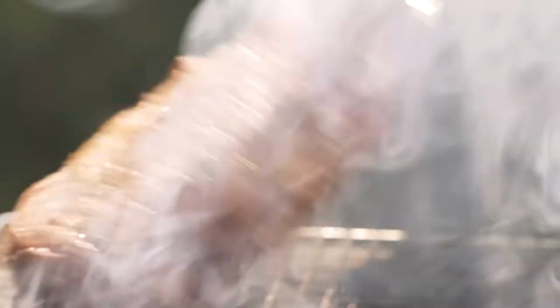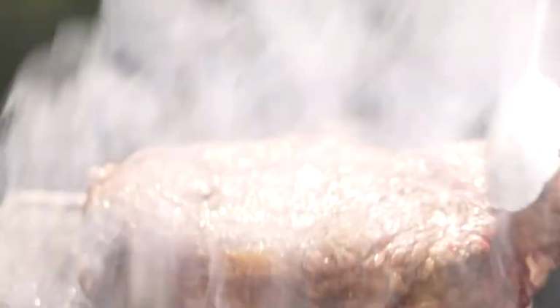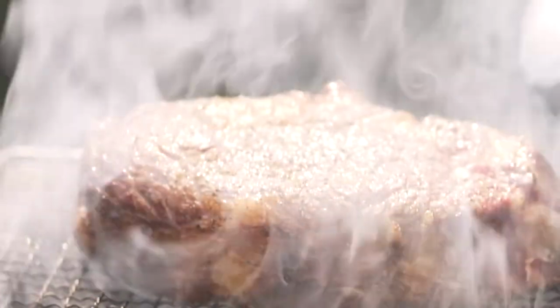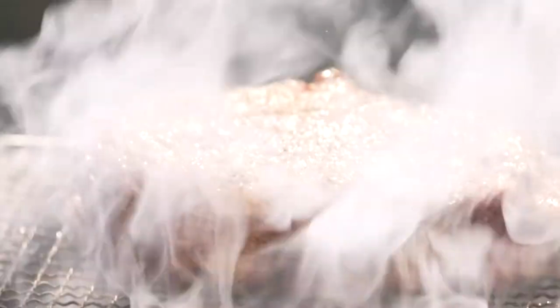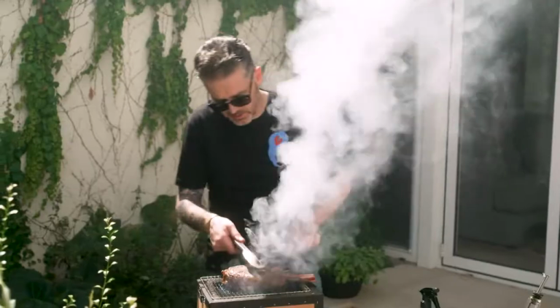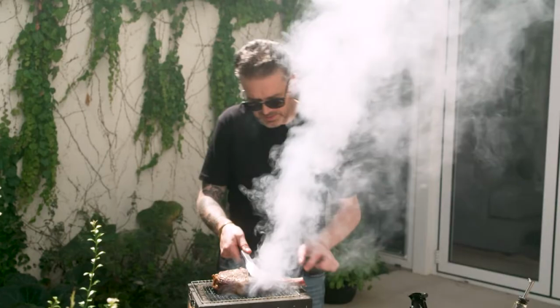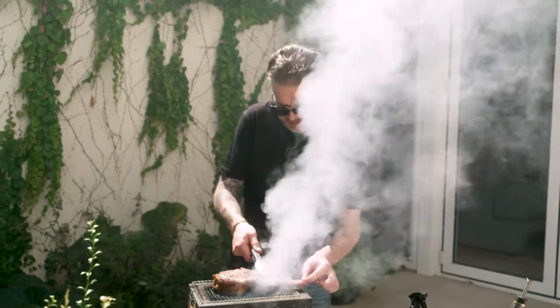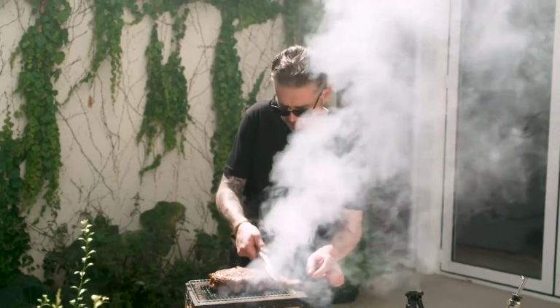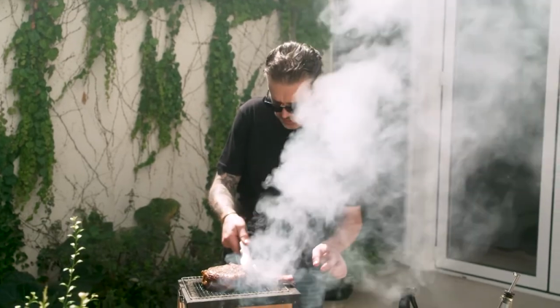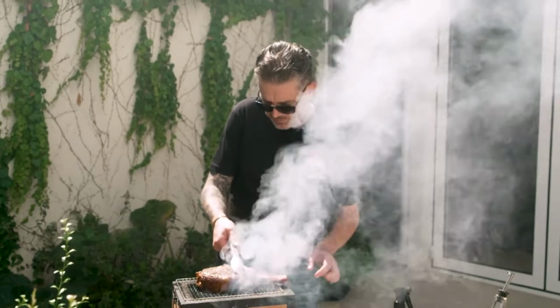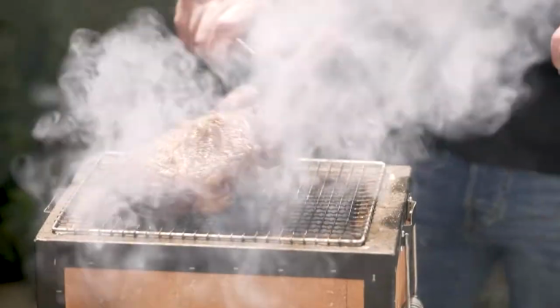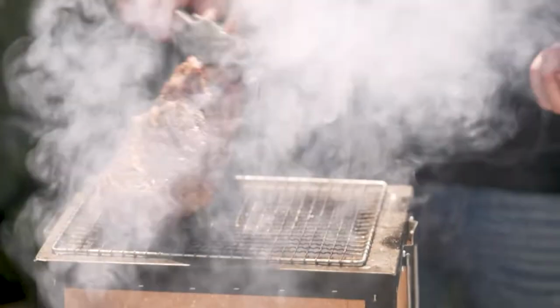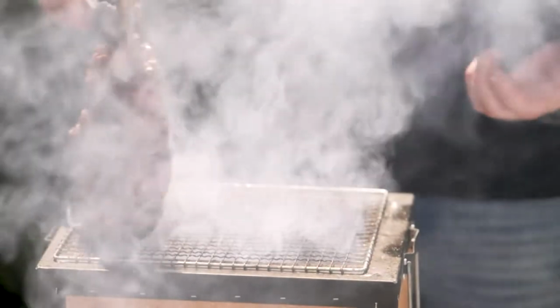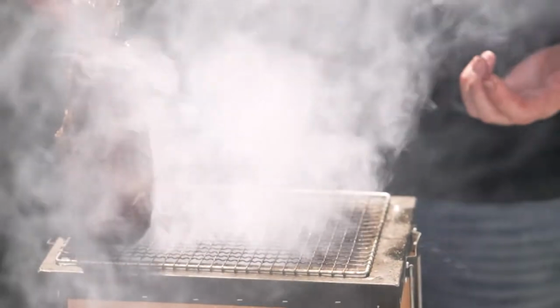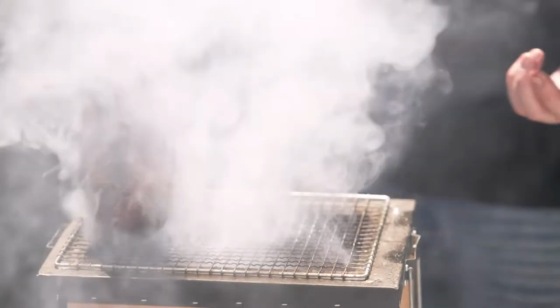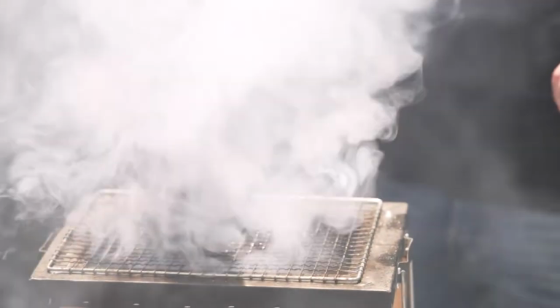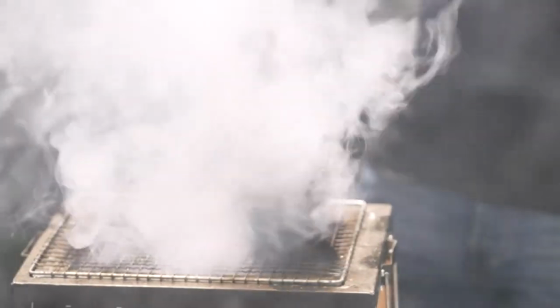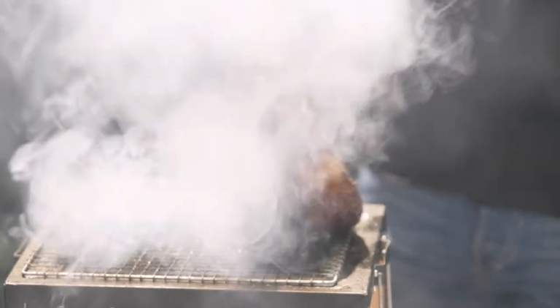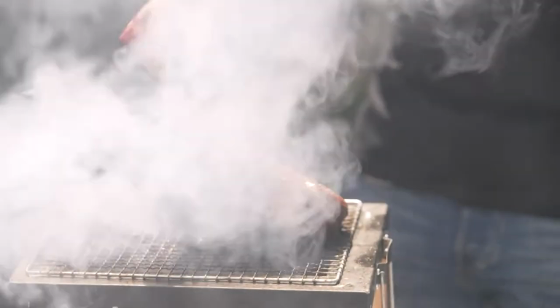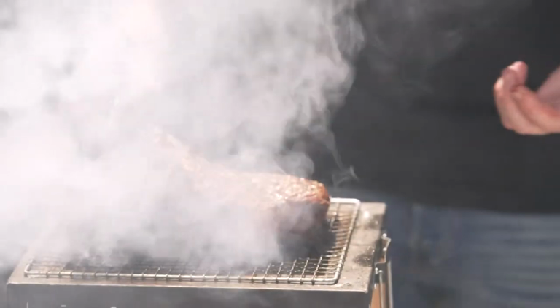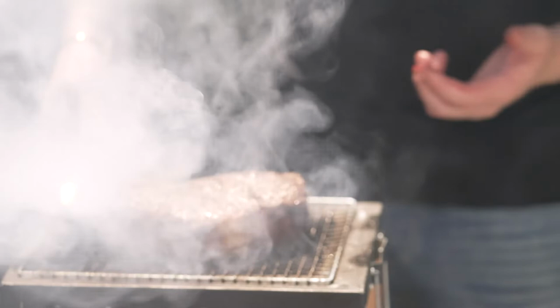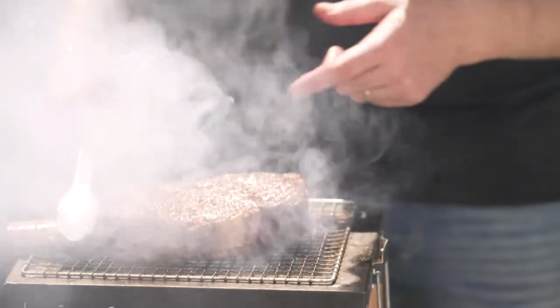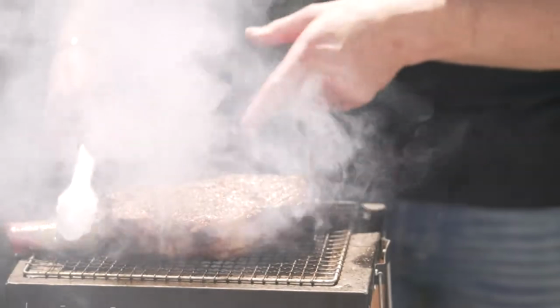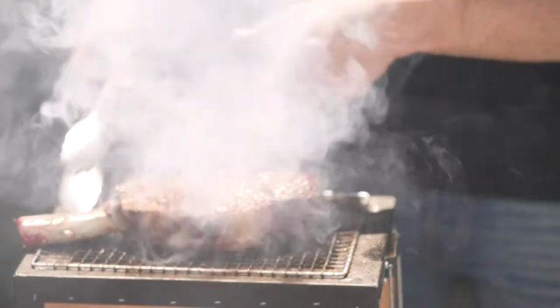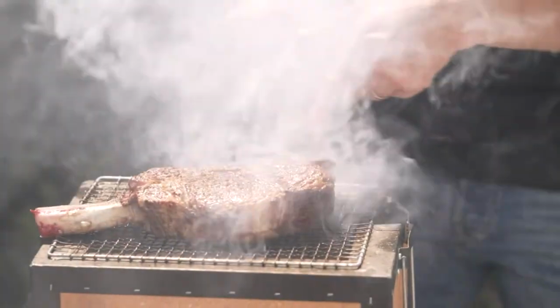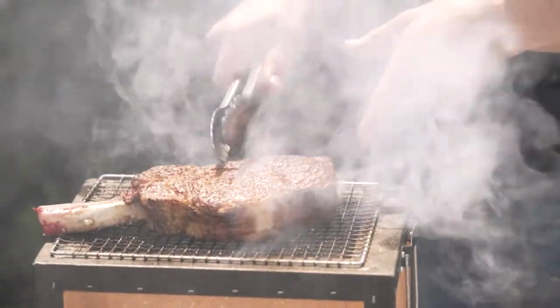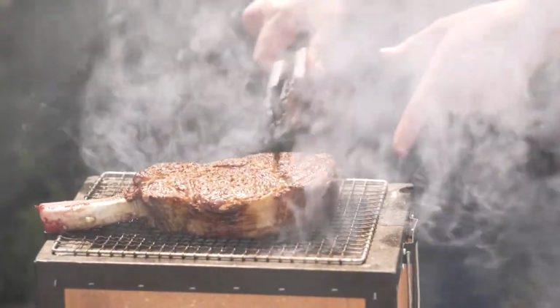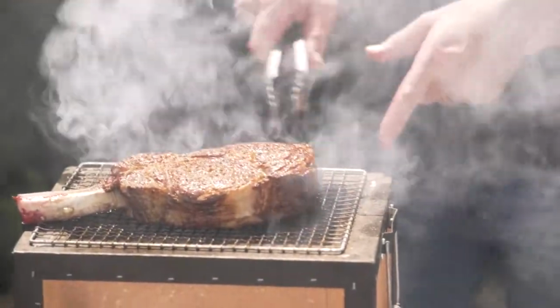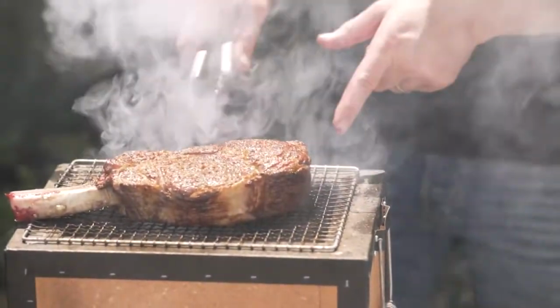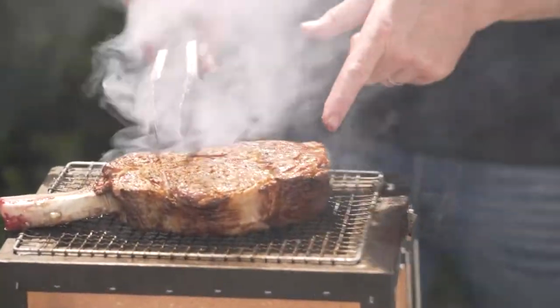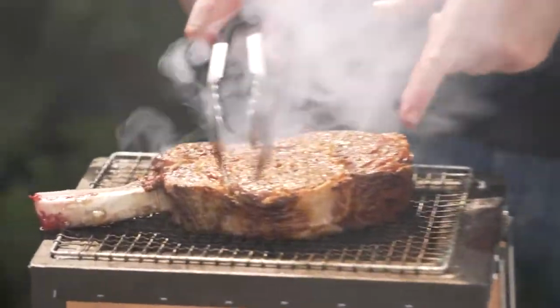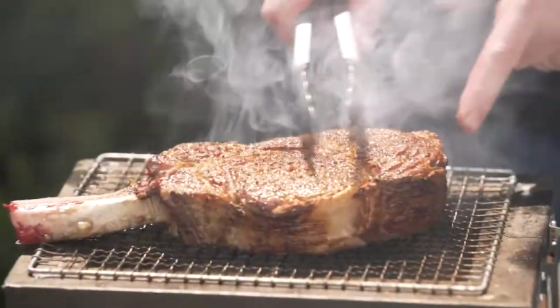Now we're going to go on to the big side of the meat. I've got a beautiful rich golden-brown color on my steak — it's already looking absolutely priceless, and we're not even halfway there yet.